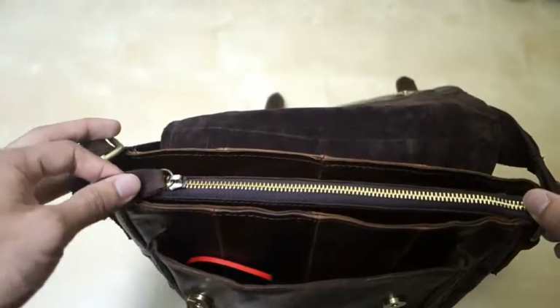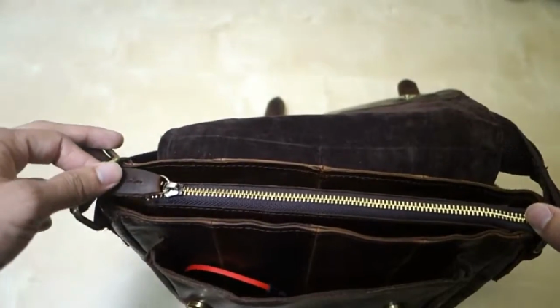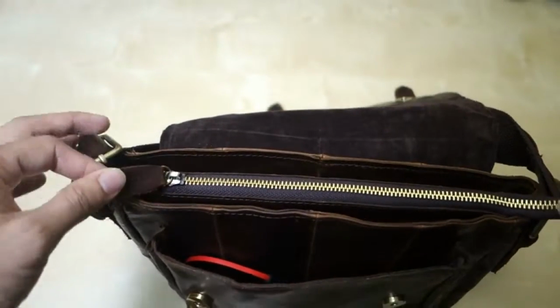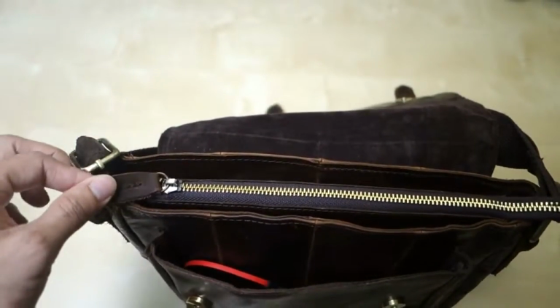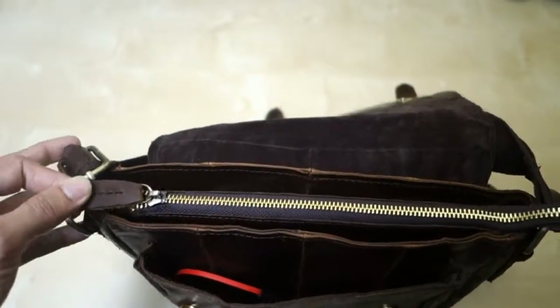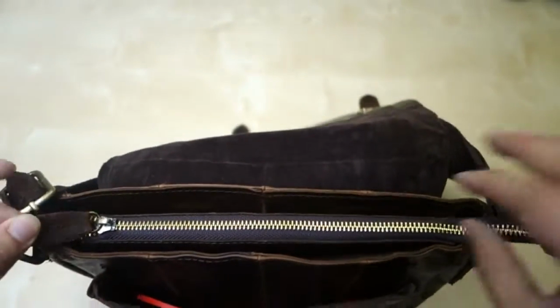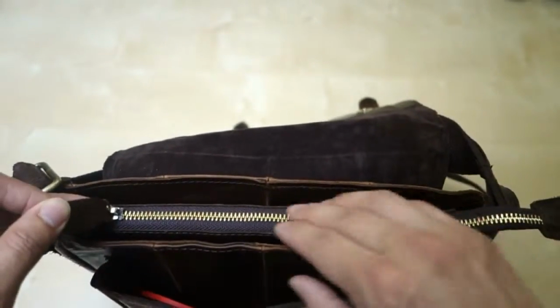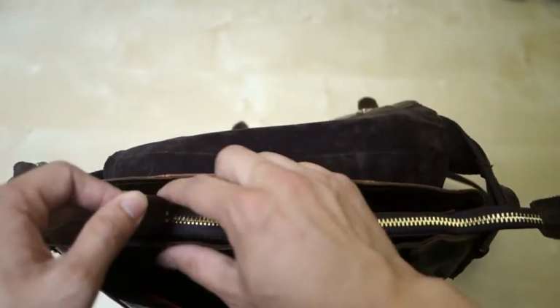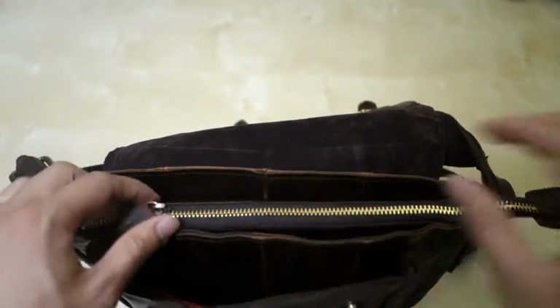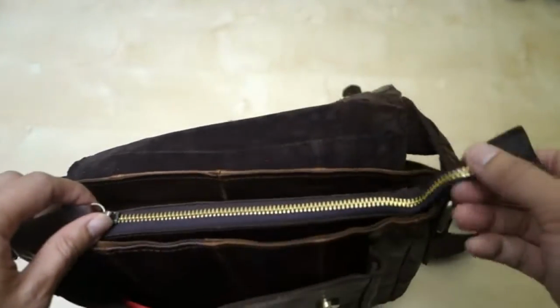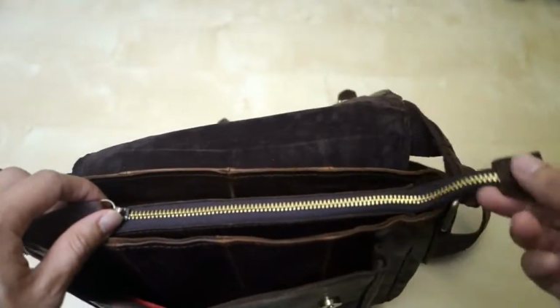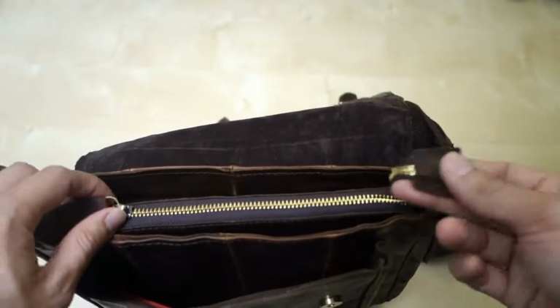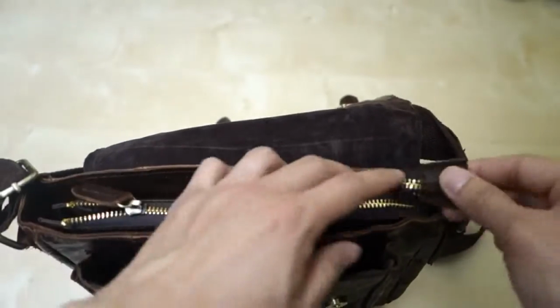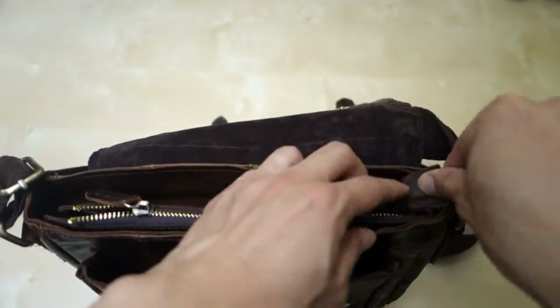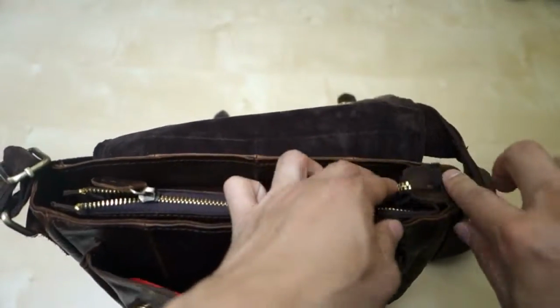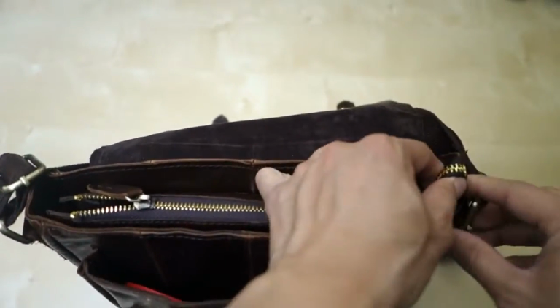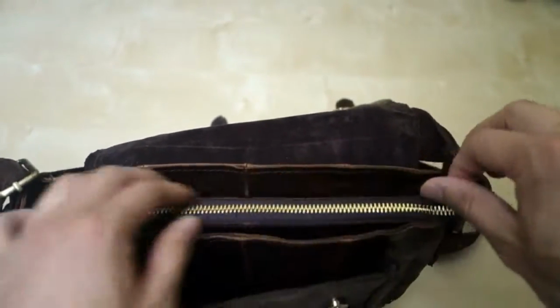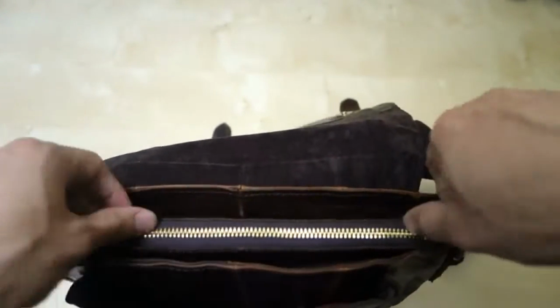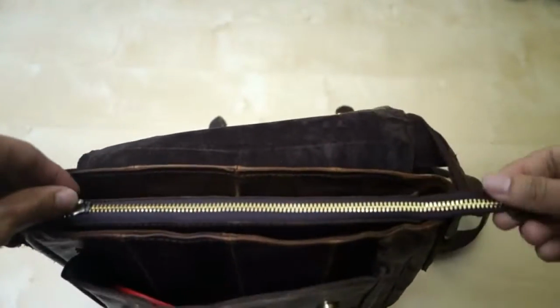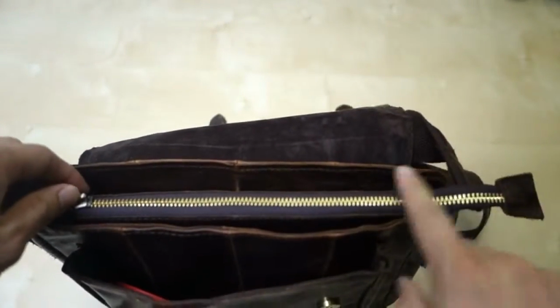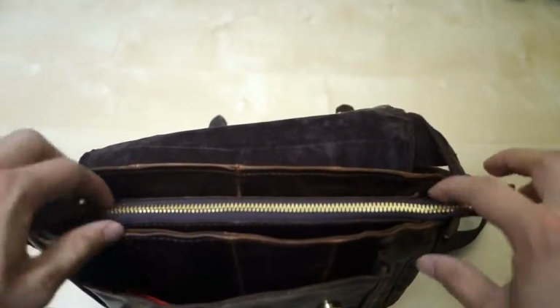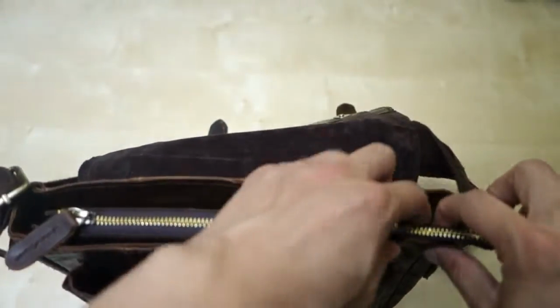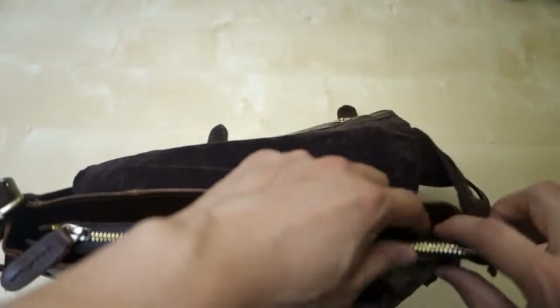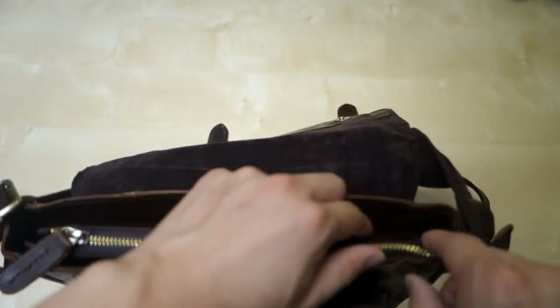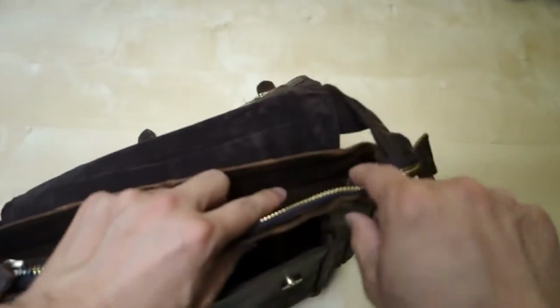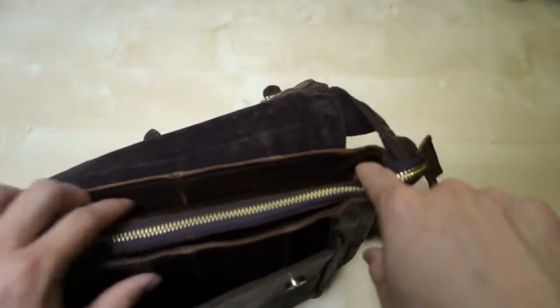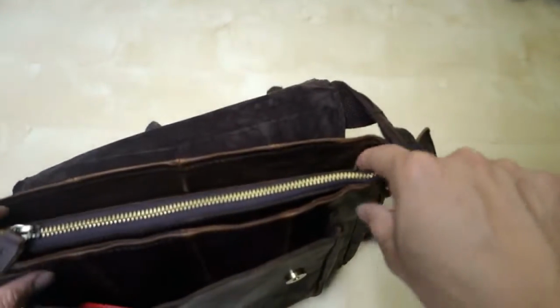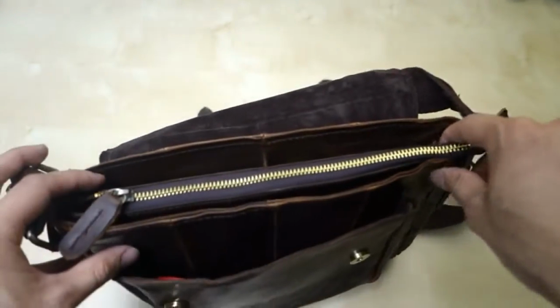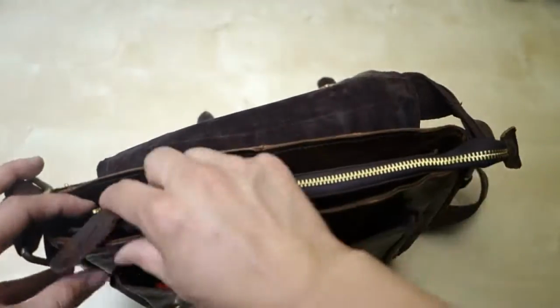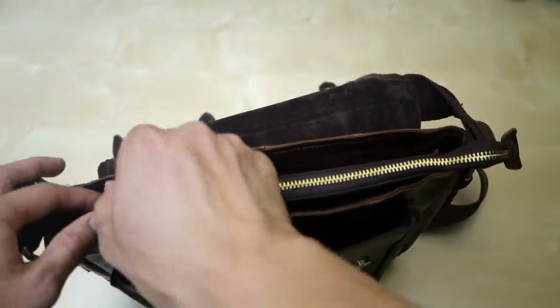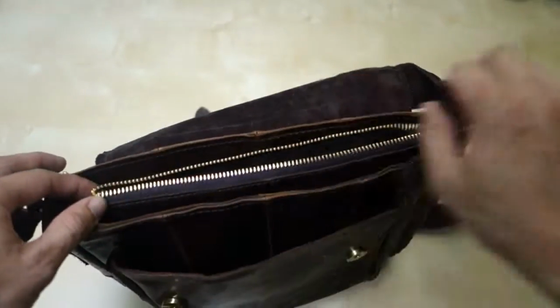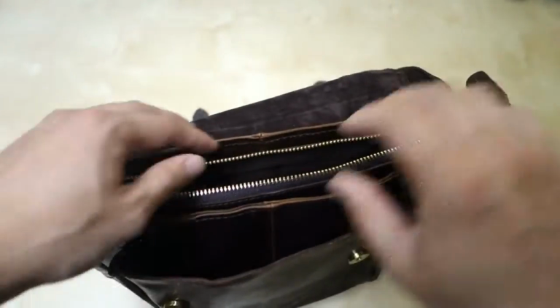Next up you have this big zipper here and this zipper is metal — very well made. It has this pull tab that hangs out; you can stick it inside here if you want, but that will run it over the edge. So you have just a little bit of opening right here.